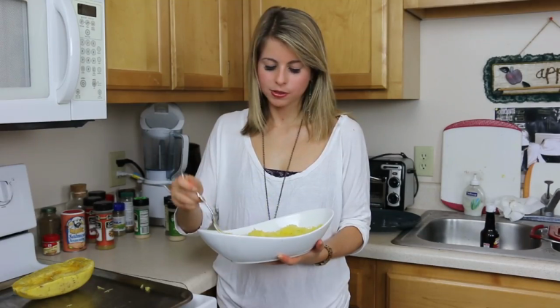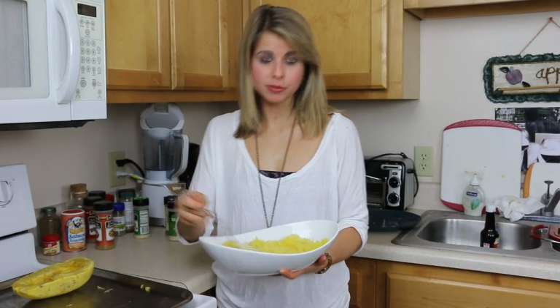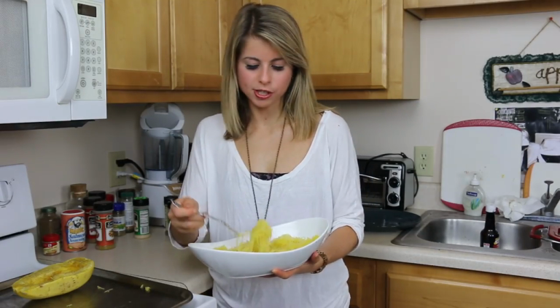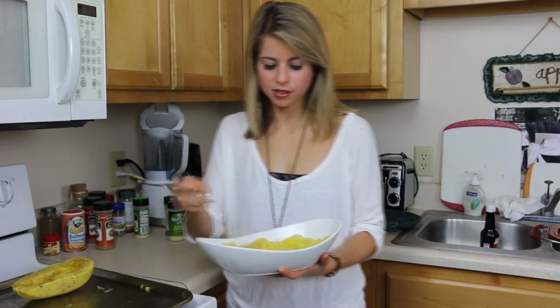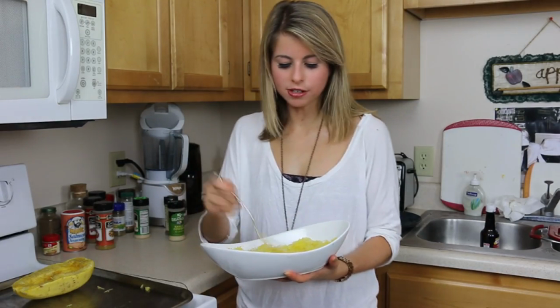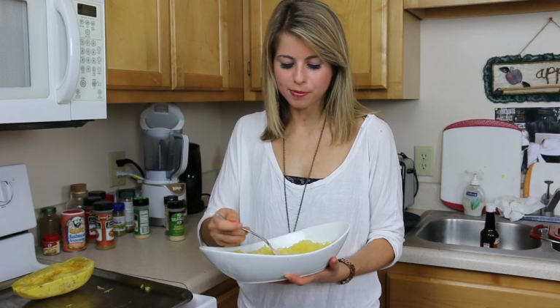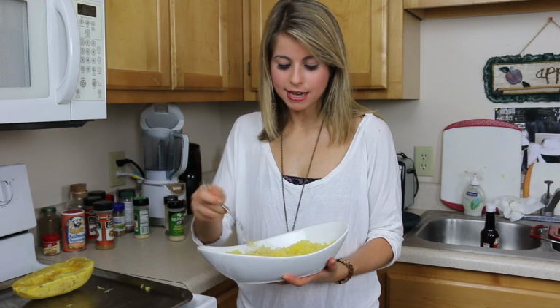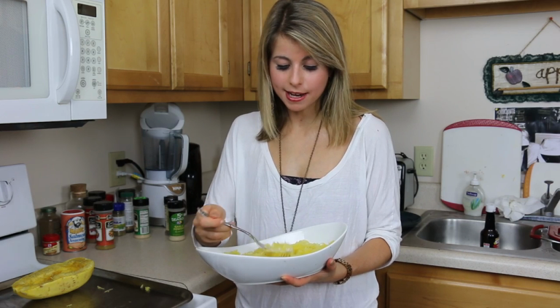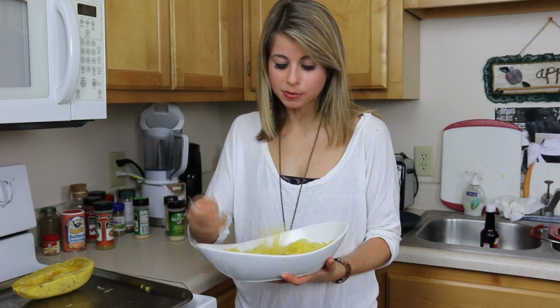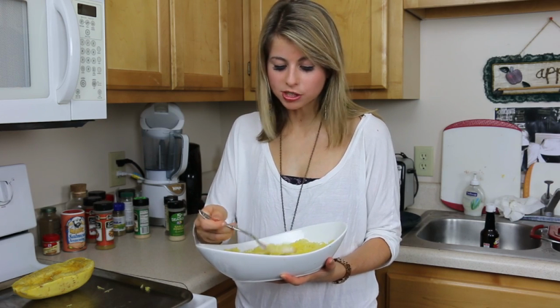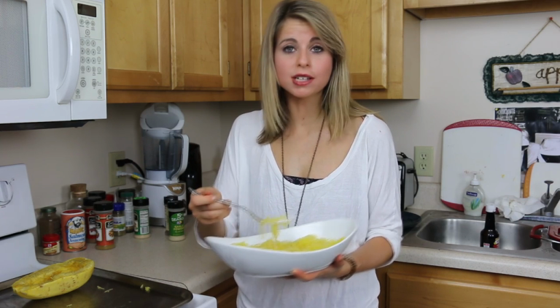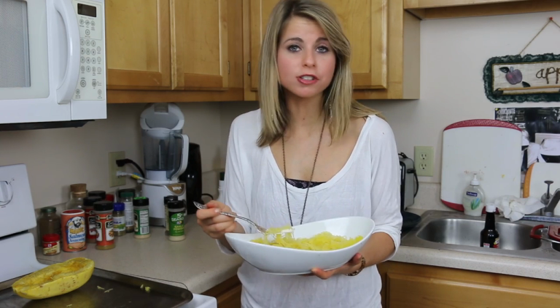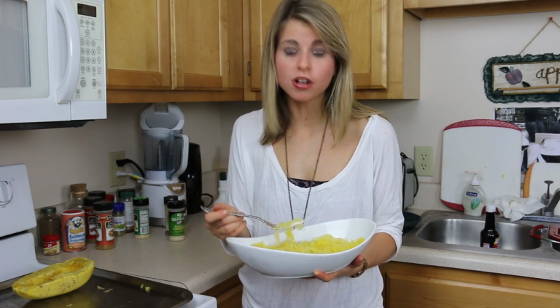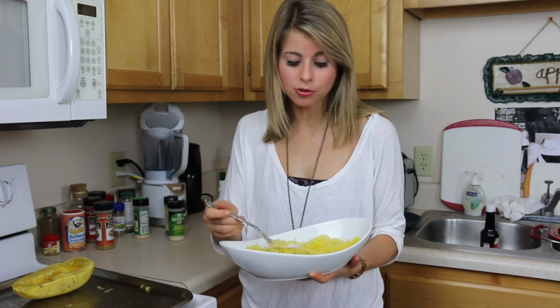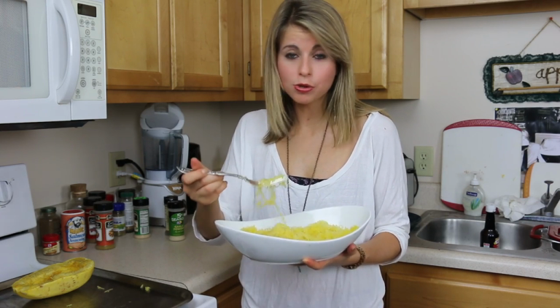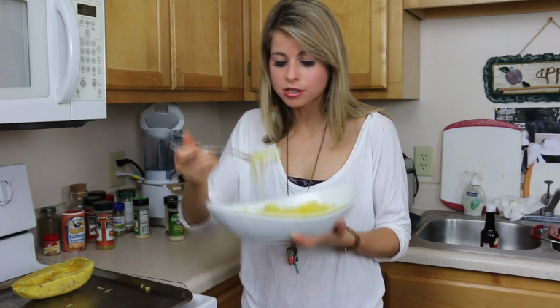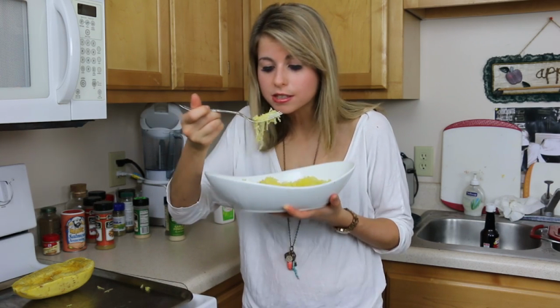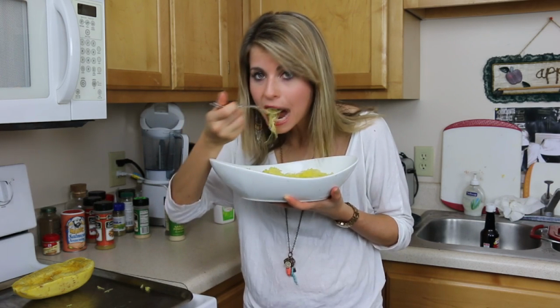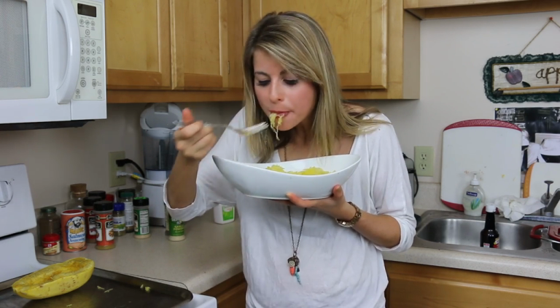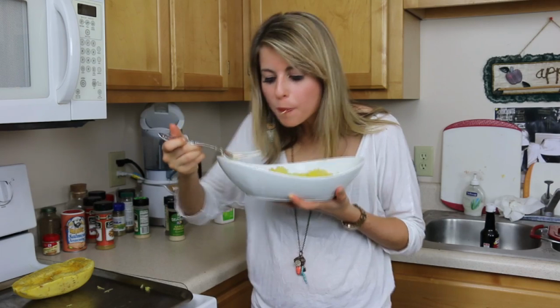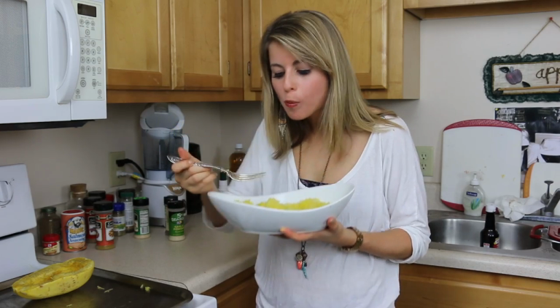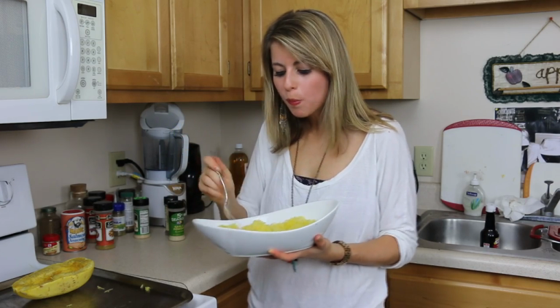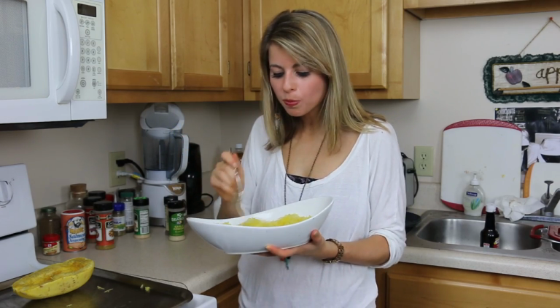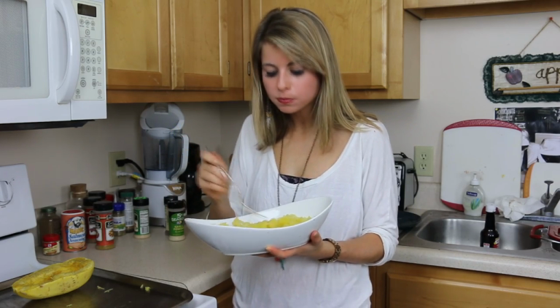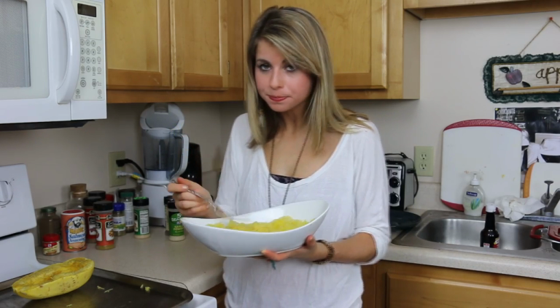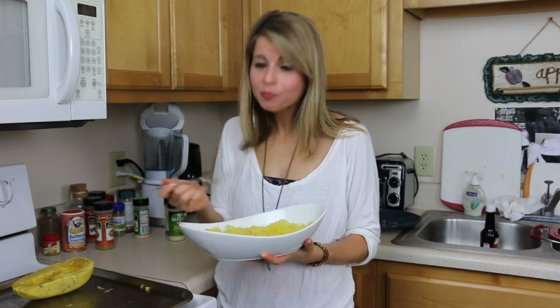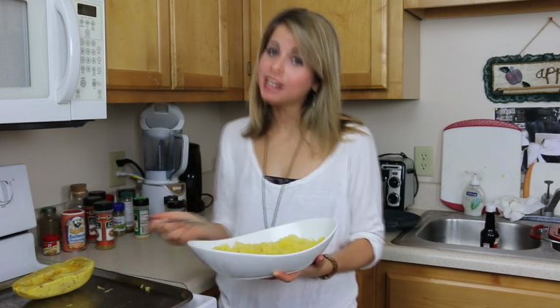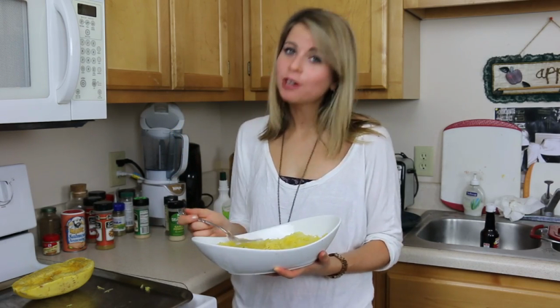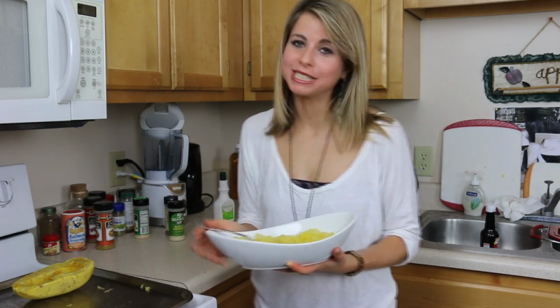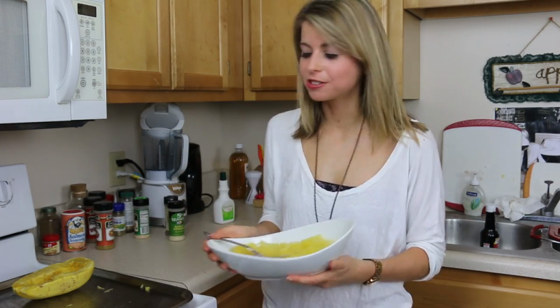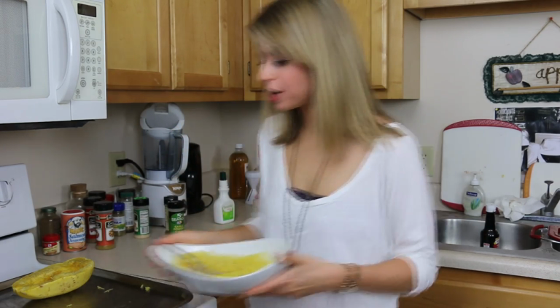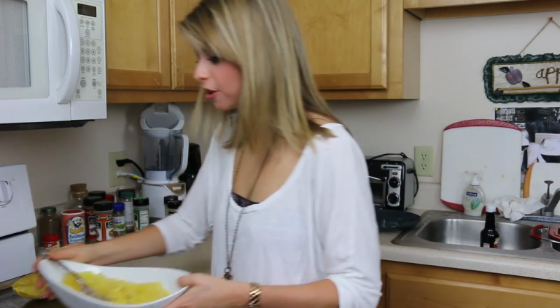Here's the spaghetti squash. I just put a little salt and pepper on it. Spaghetti squash has a really nice buttery taste all on its own, so you could eat it just like this. But today we're doing Italian, so let's go check on our sauce.